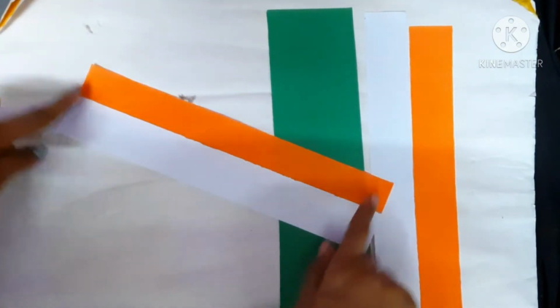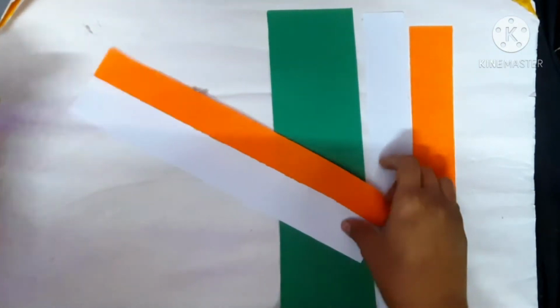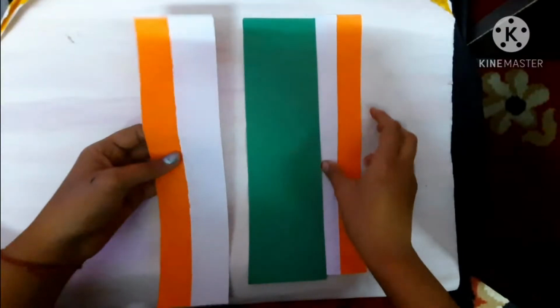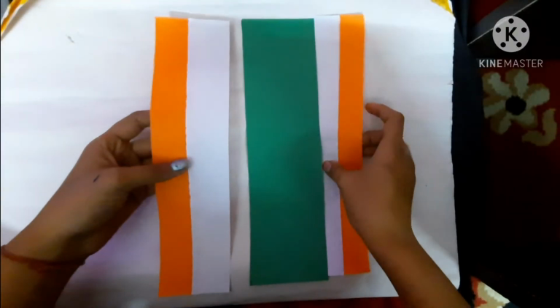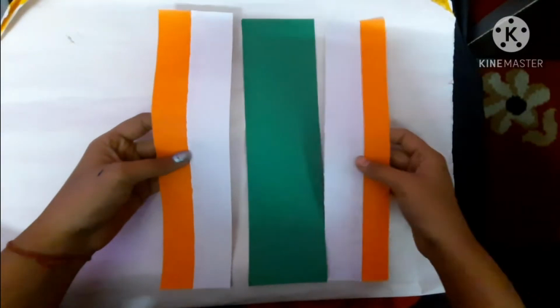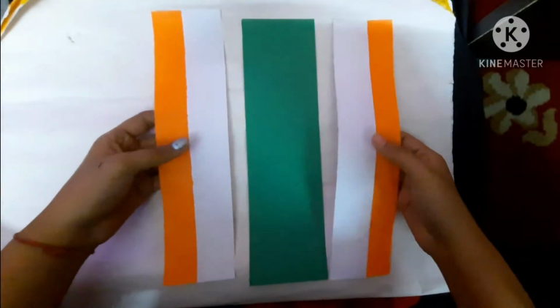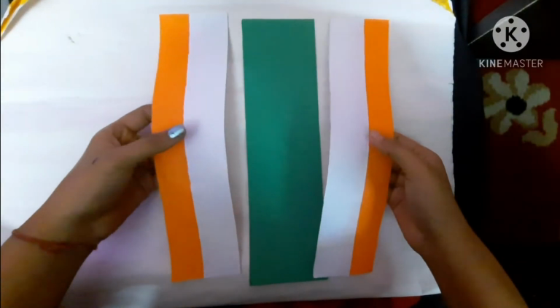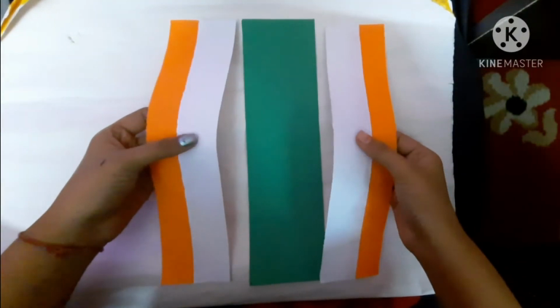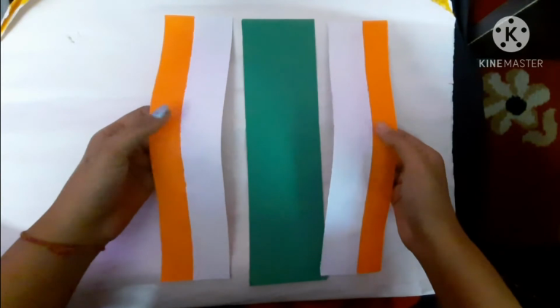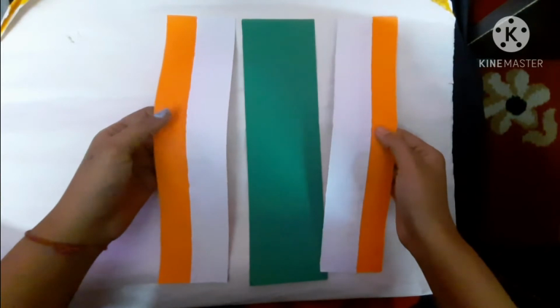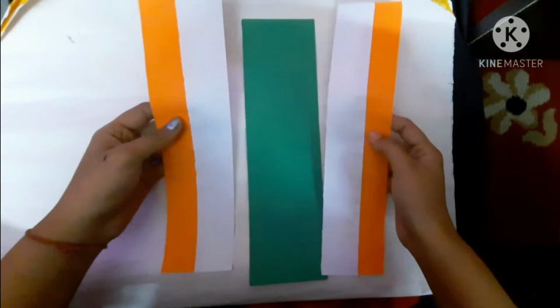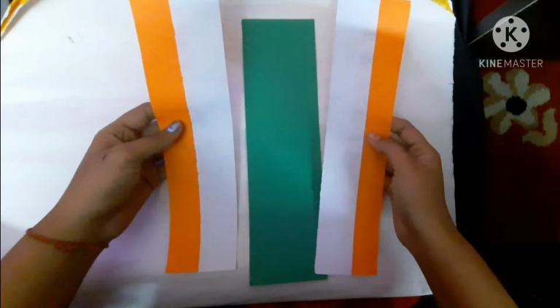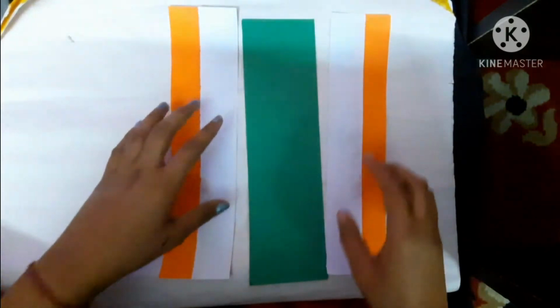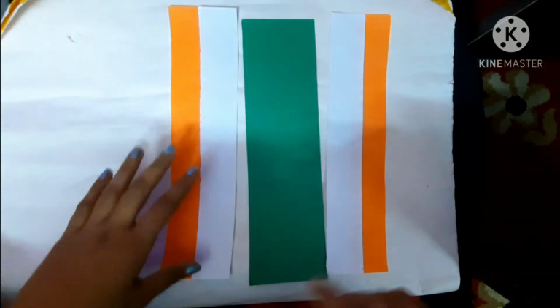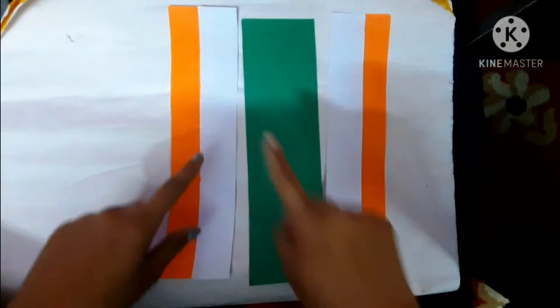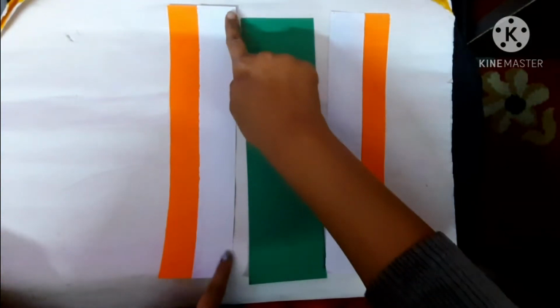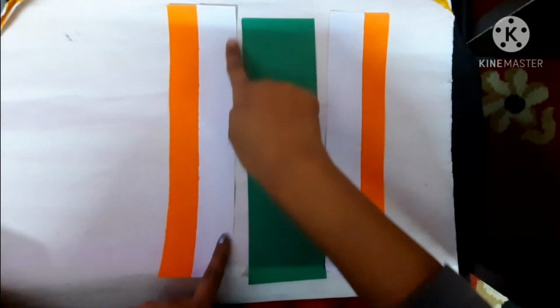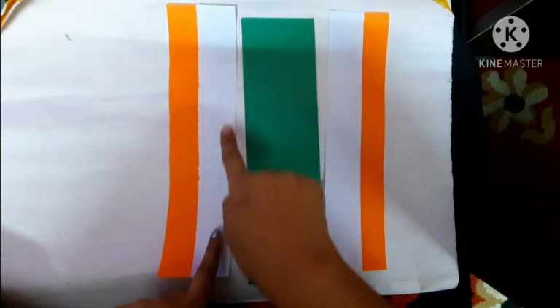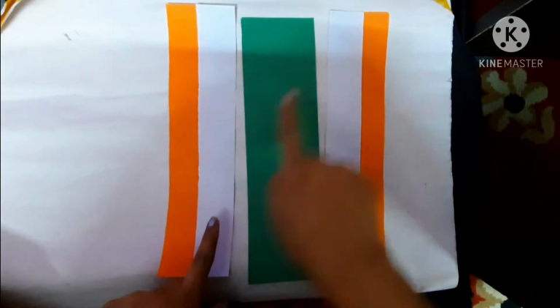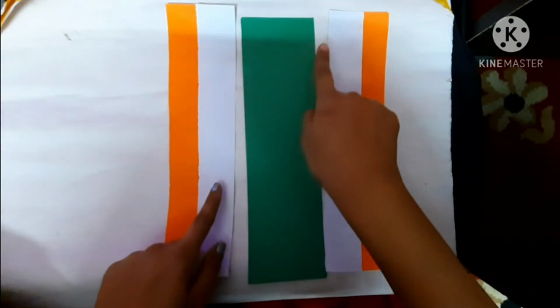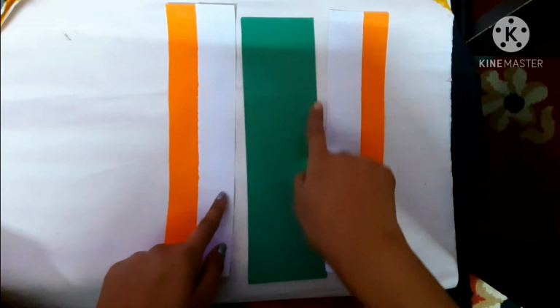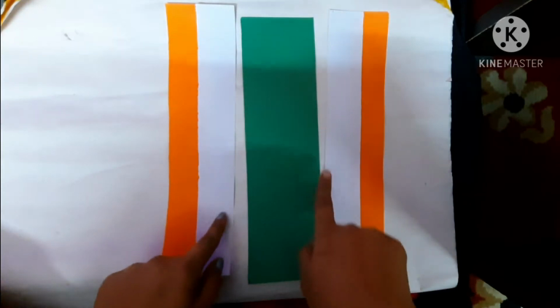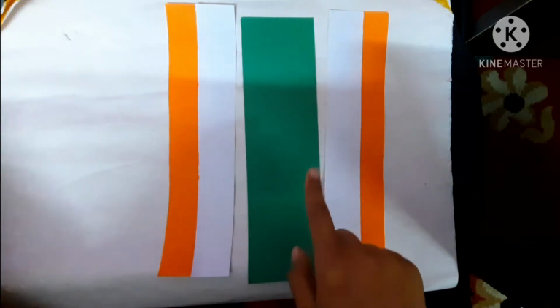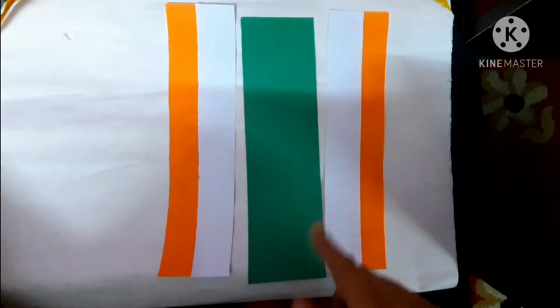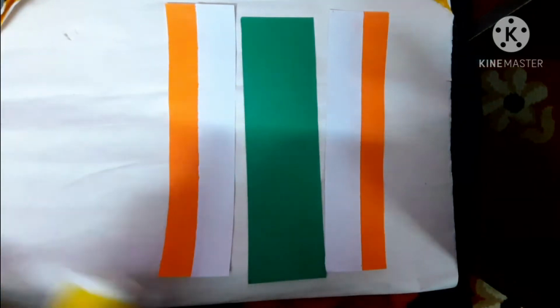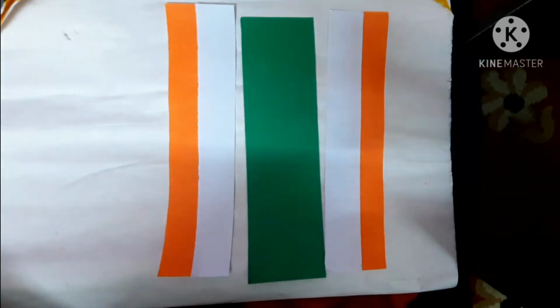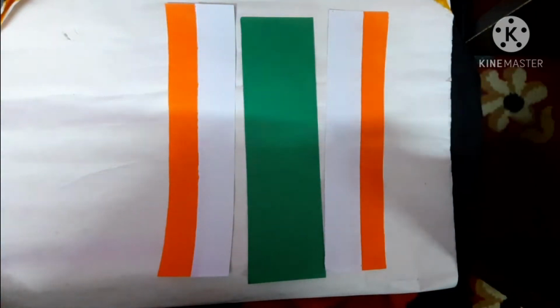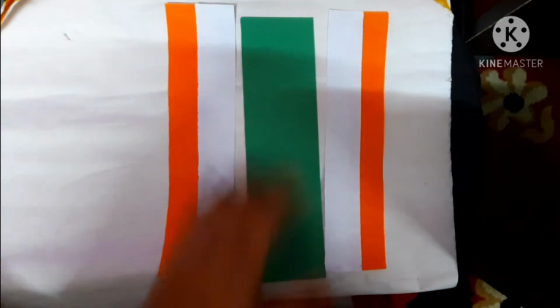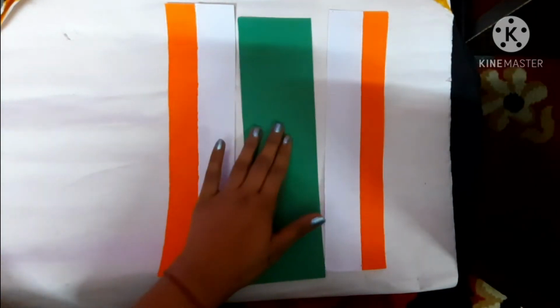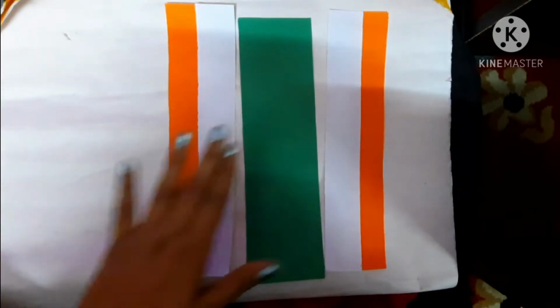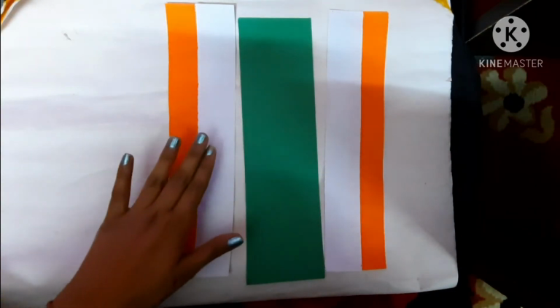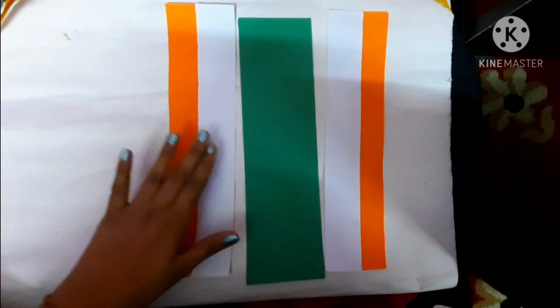In the same way, stick these two sheets of paper. Now what we have to do: apply glue on the white color on both the sheets, and then stick the green colored paper on the white colored paper.